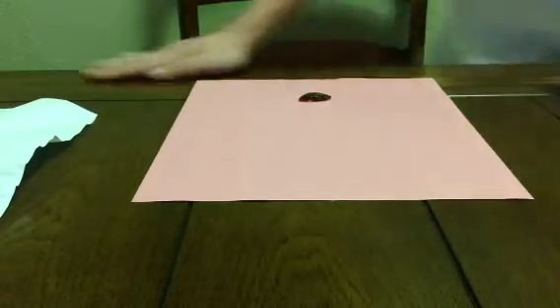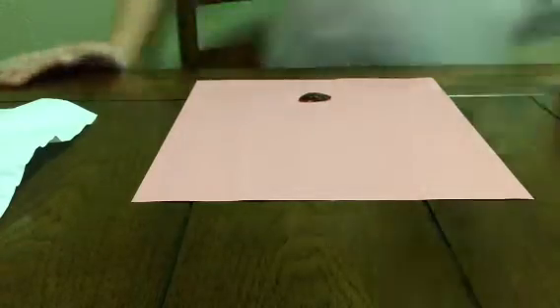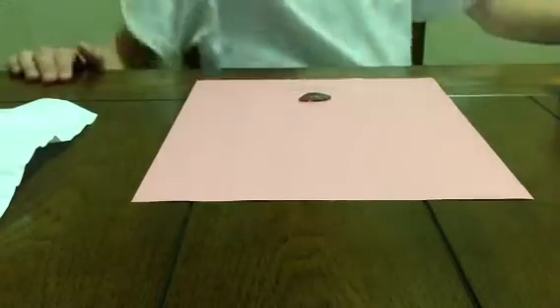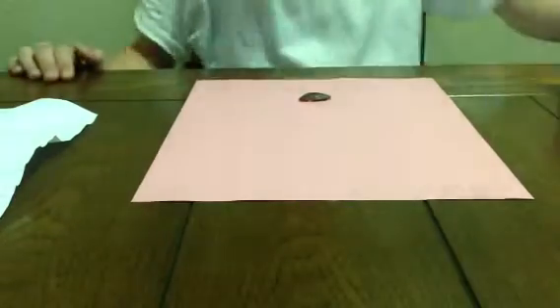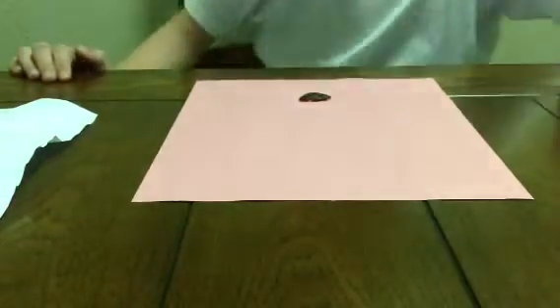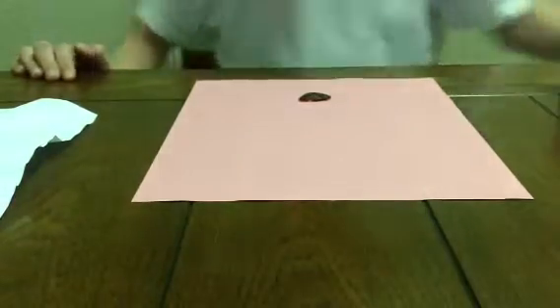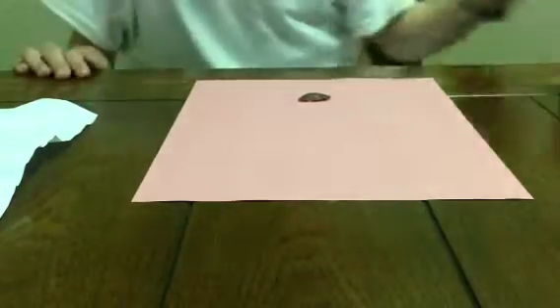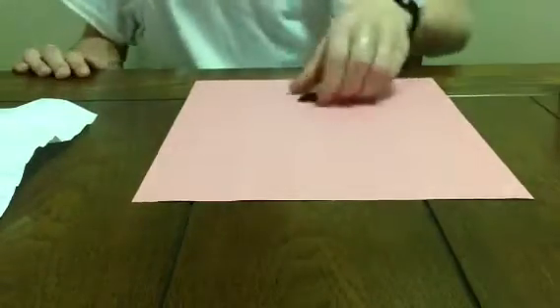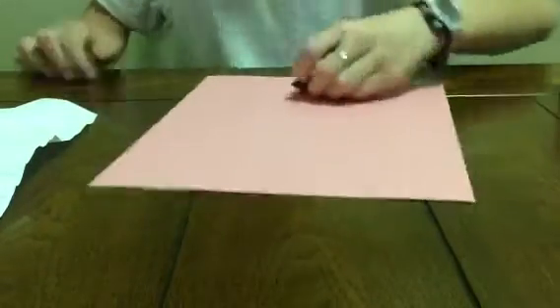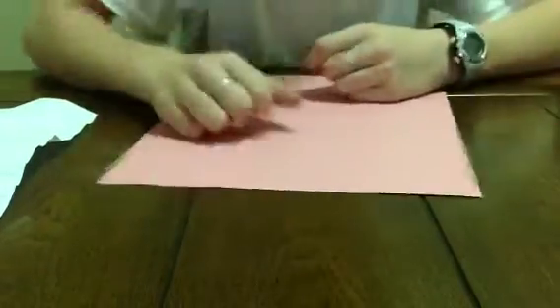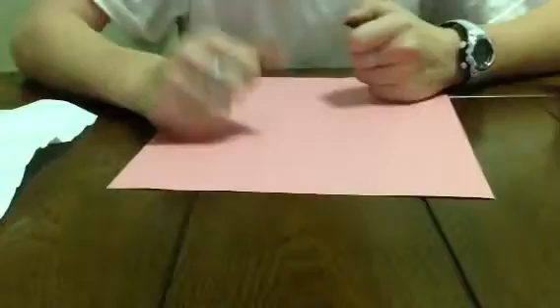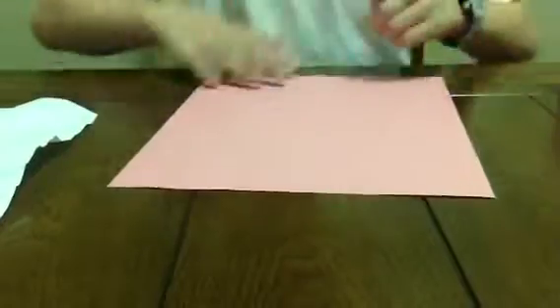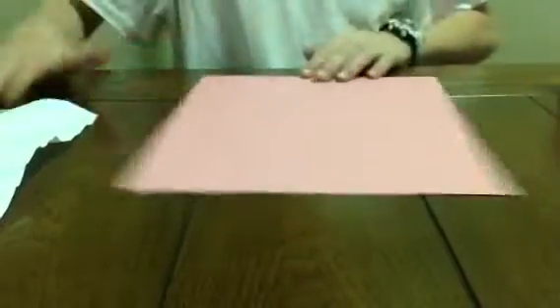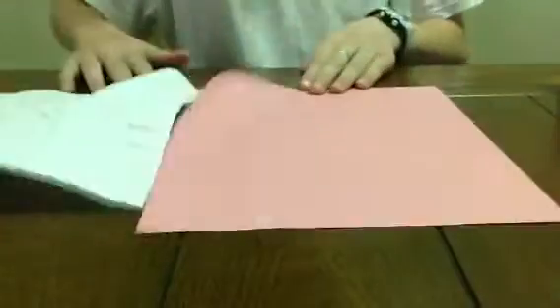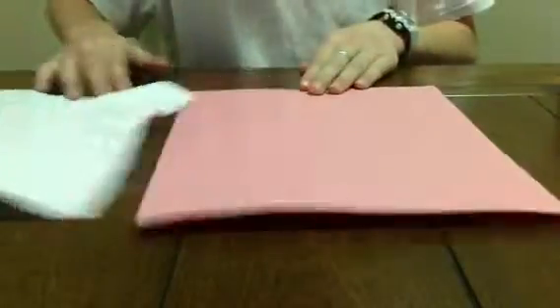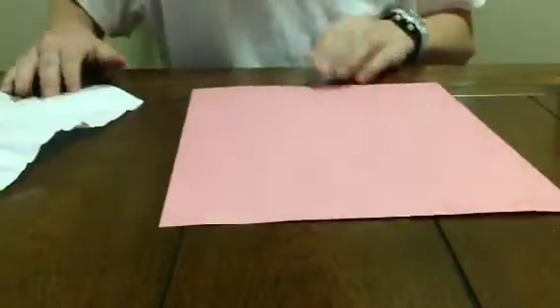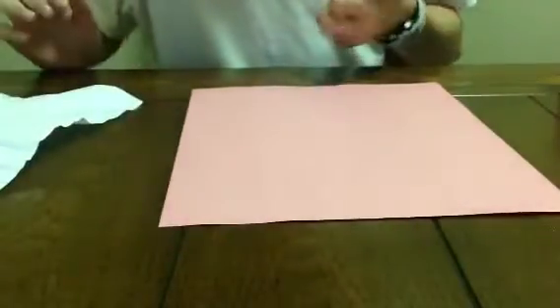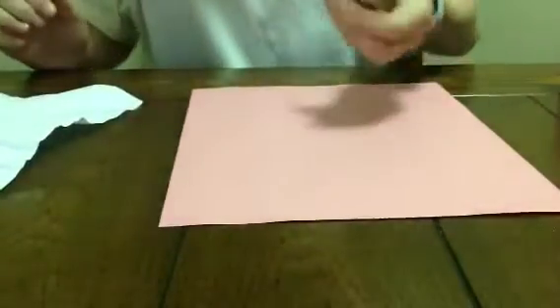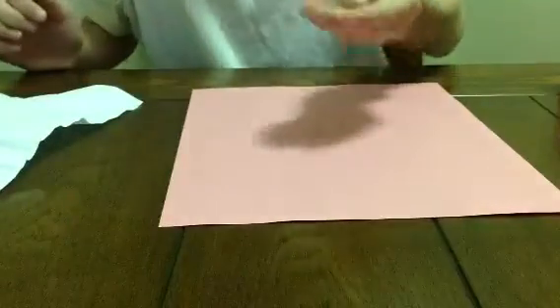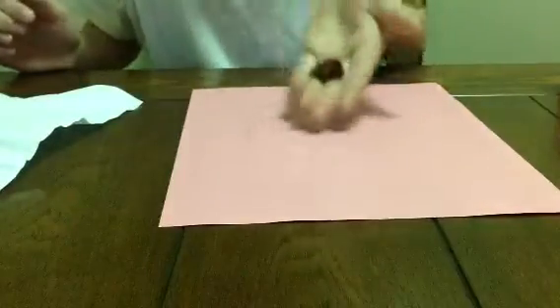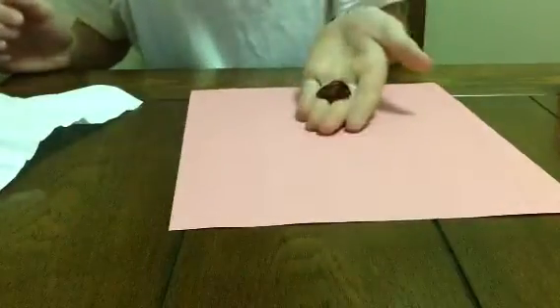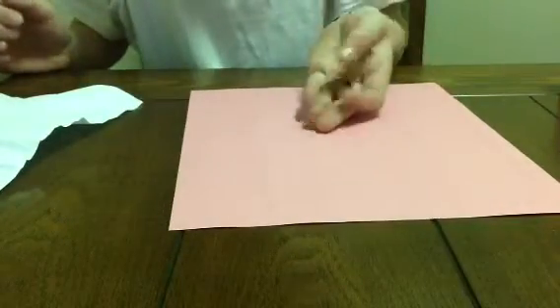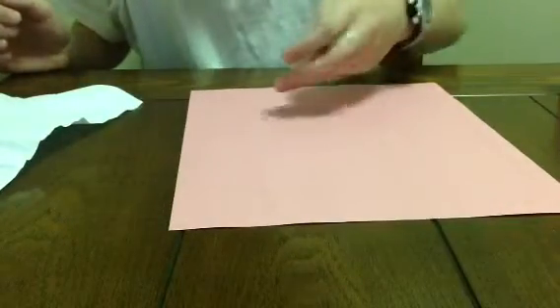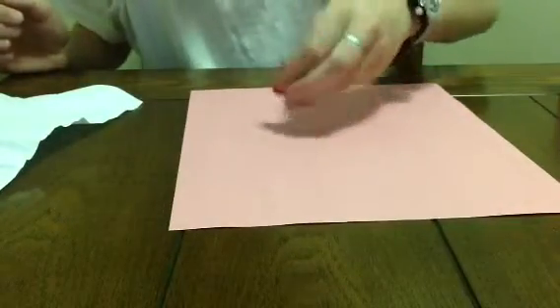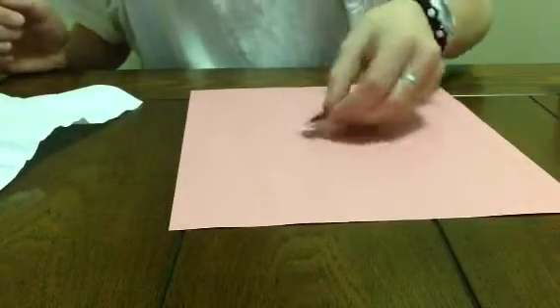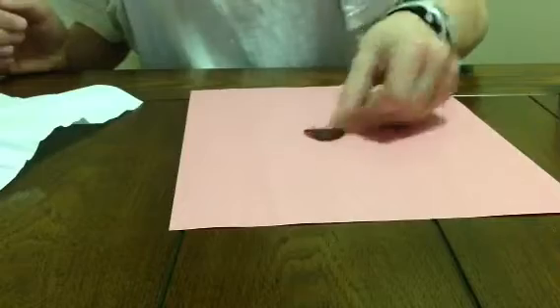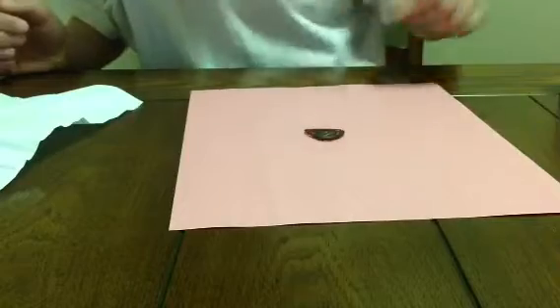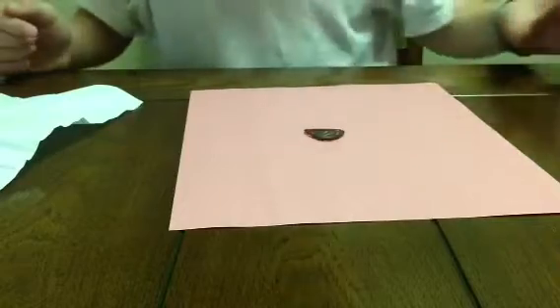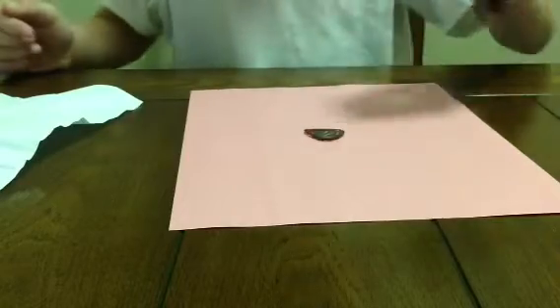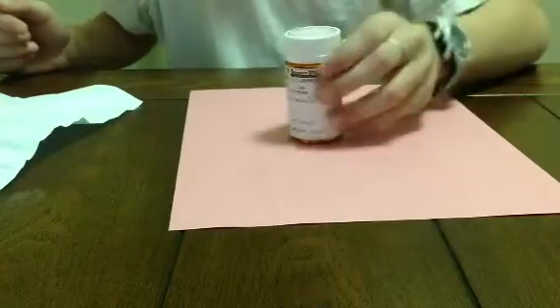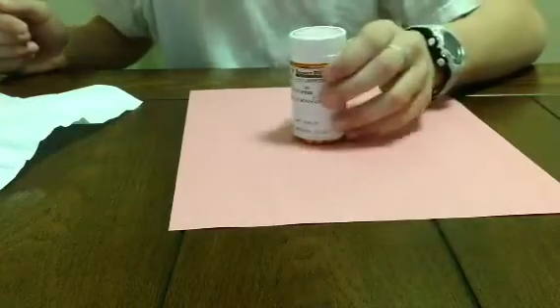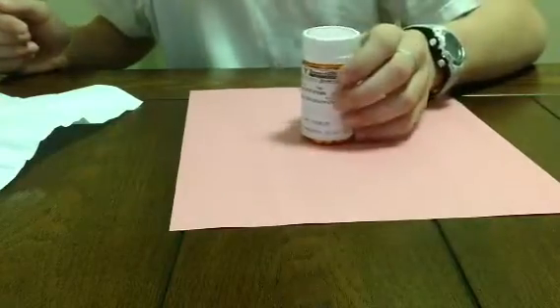Hey guys, I'm going to teach you a little magic trick. You're going to need two sheets of paper, anything fairly flat, and this.